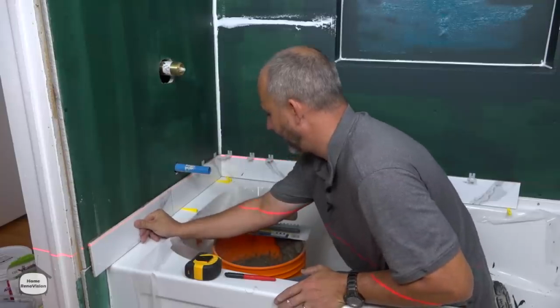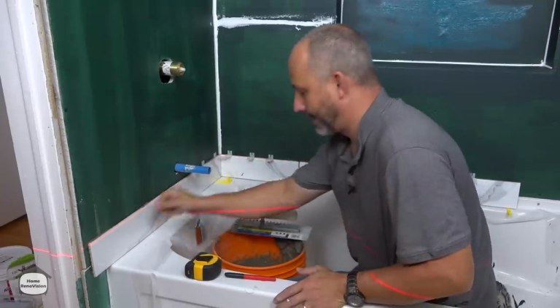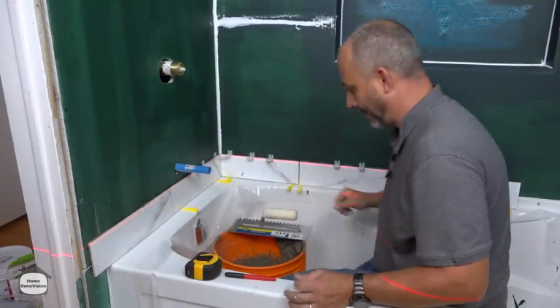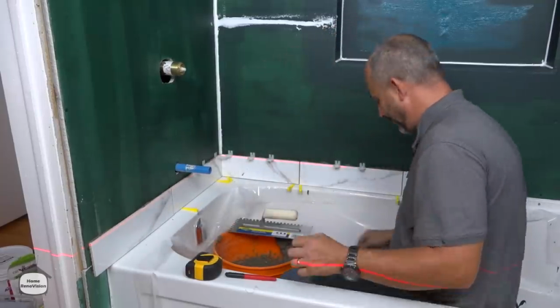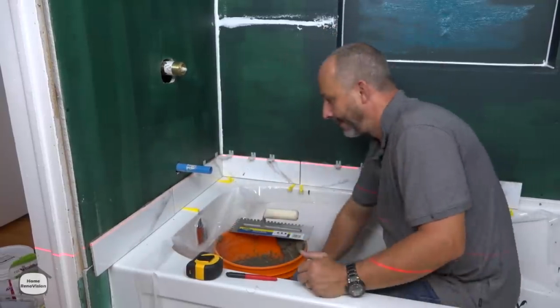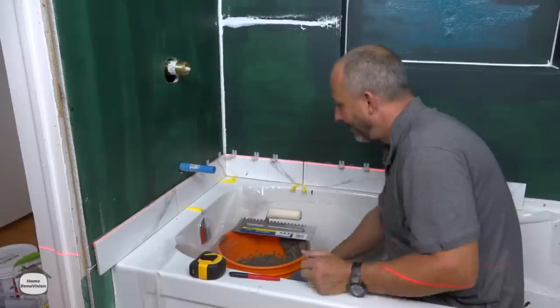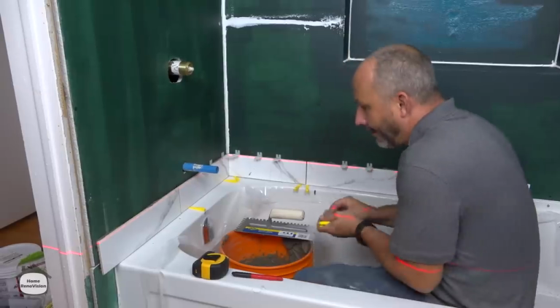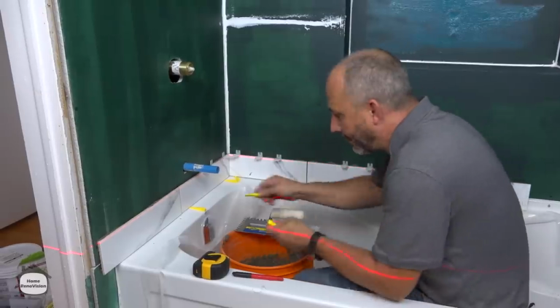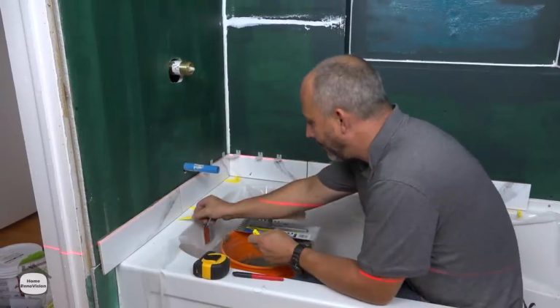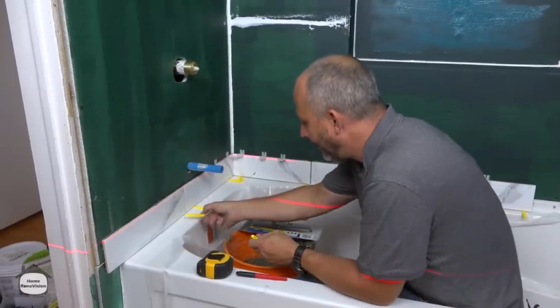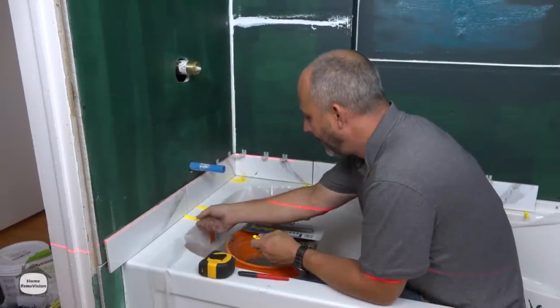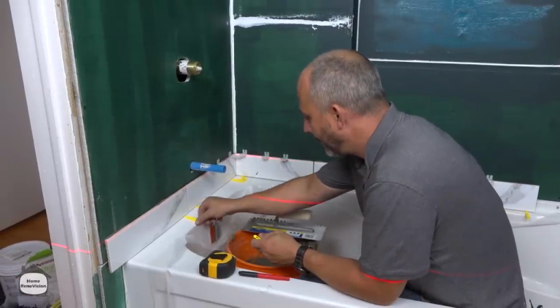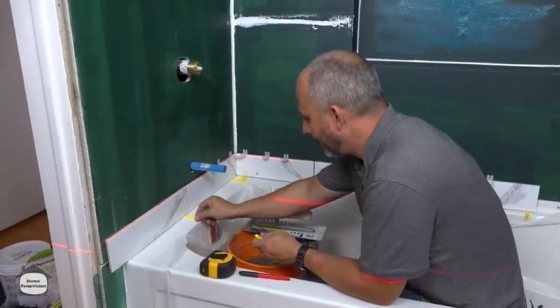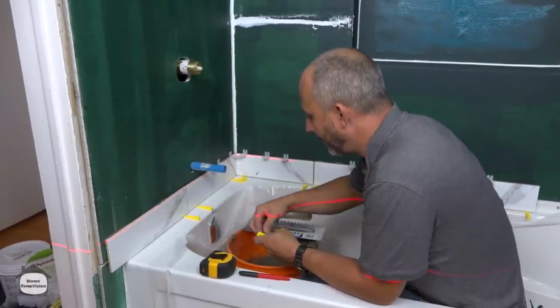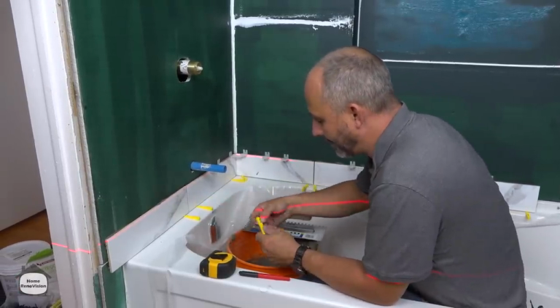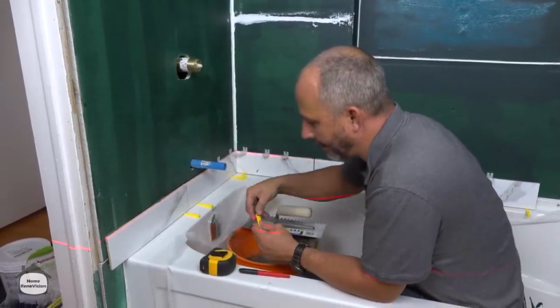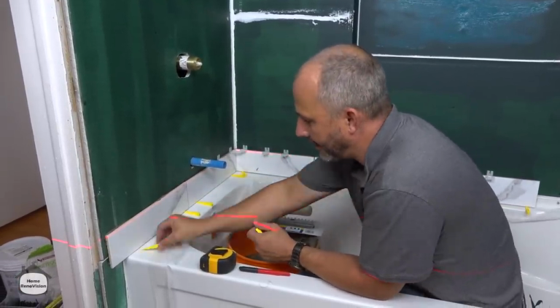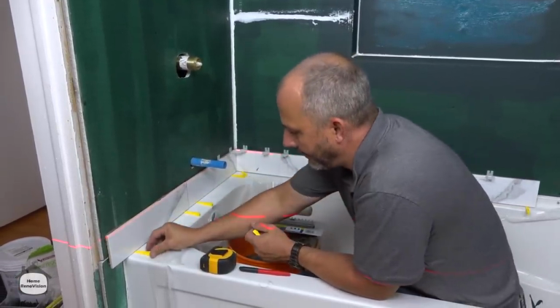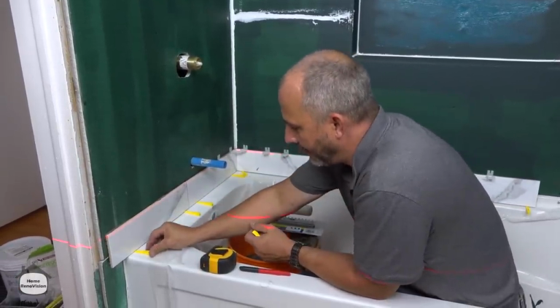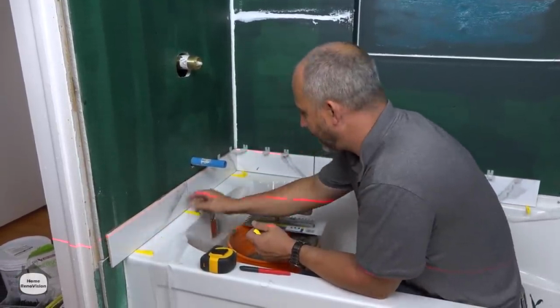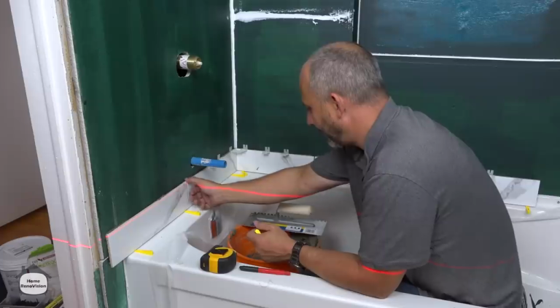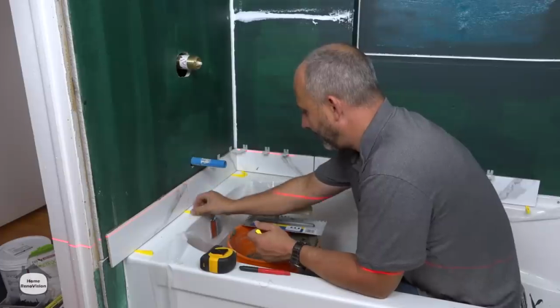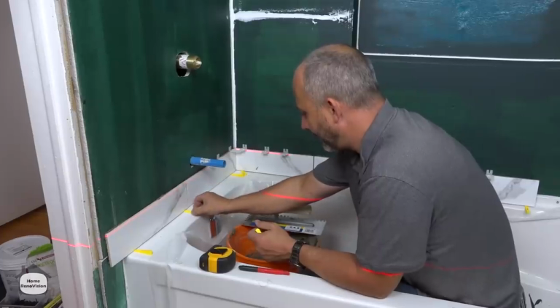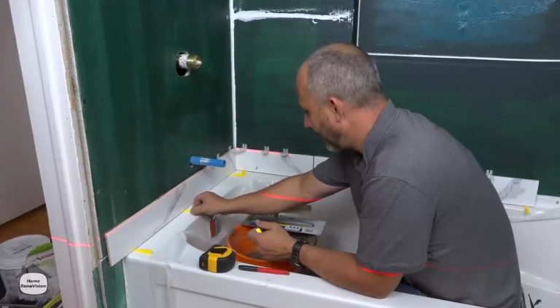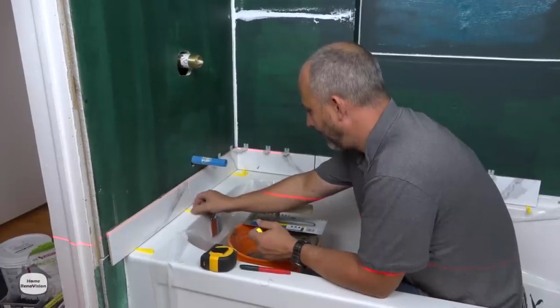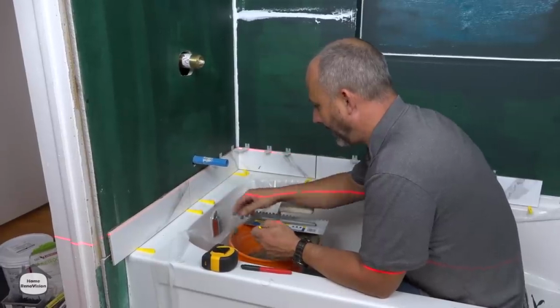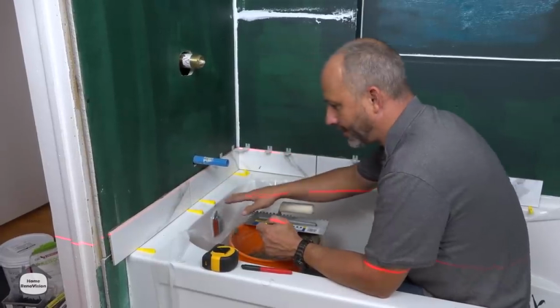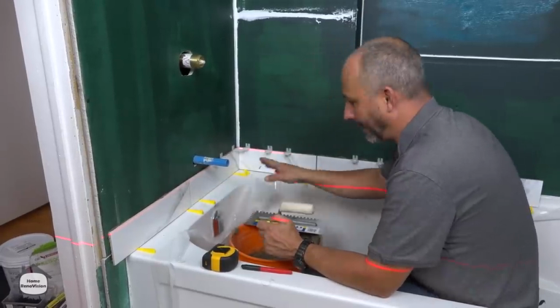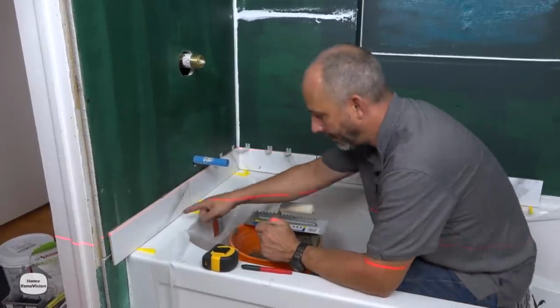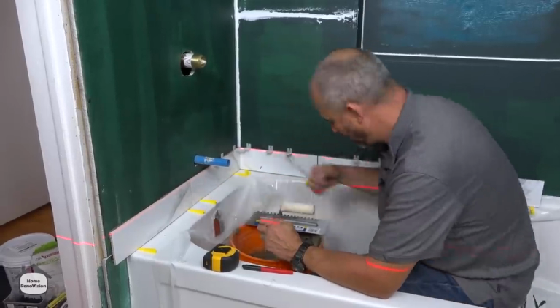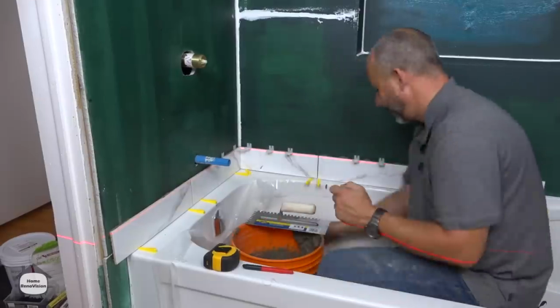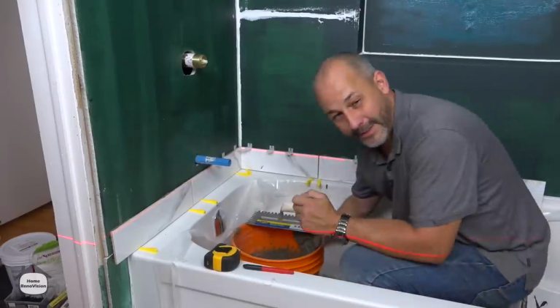All right — we're just using a little bit of space just to get it off the tub, and there is a practical reason for this. I'm not just doing it to level — I'm using these spacers as well because acrylic tubs, when you fill them full of water, there's a lot of deflection — they move.